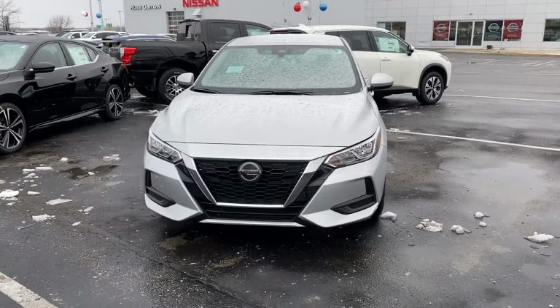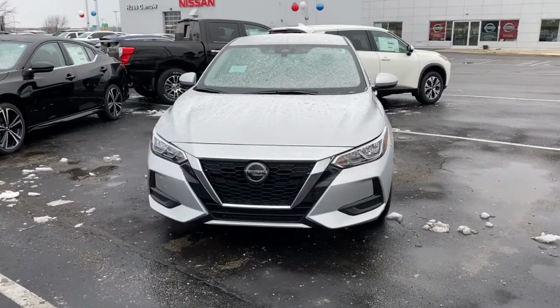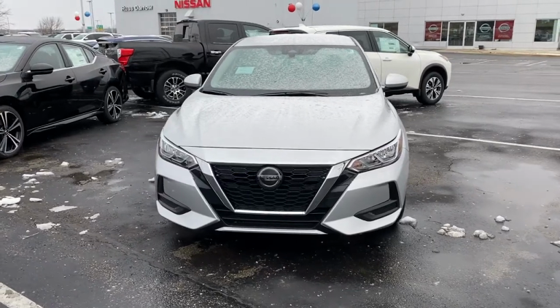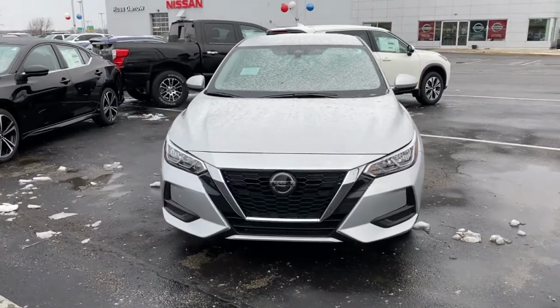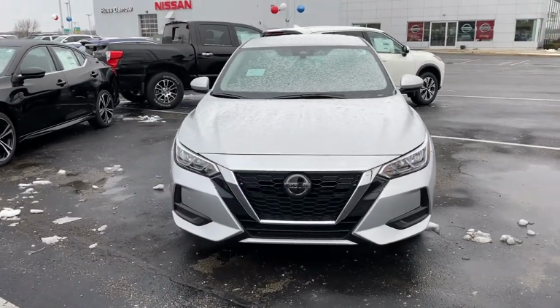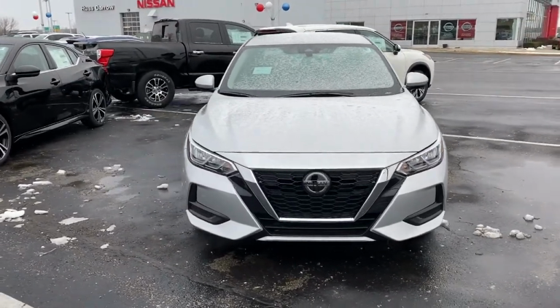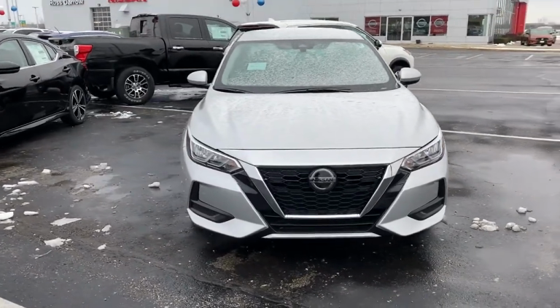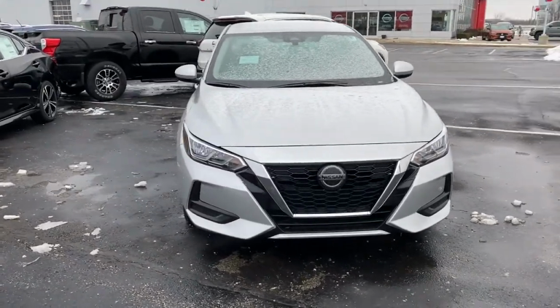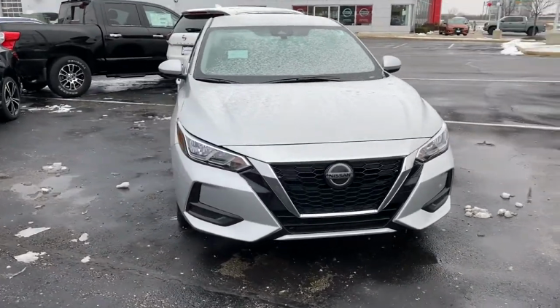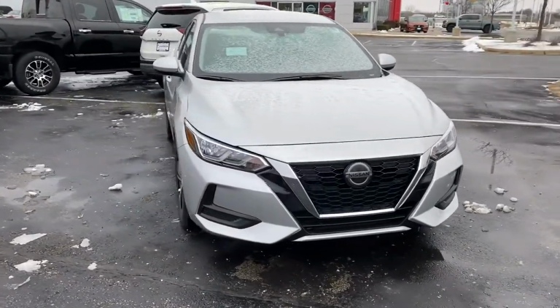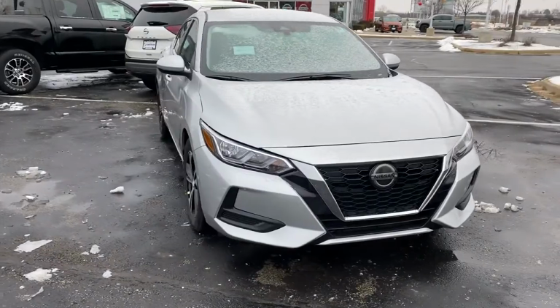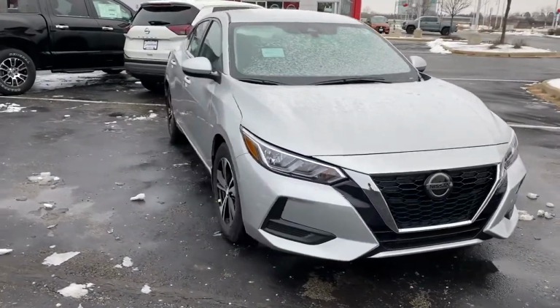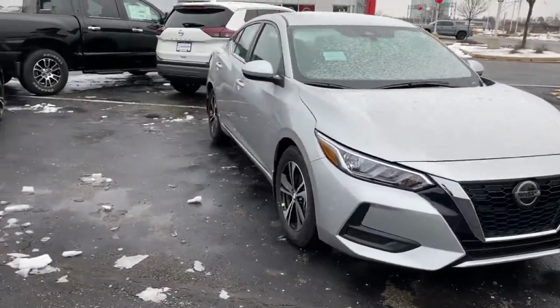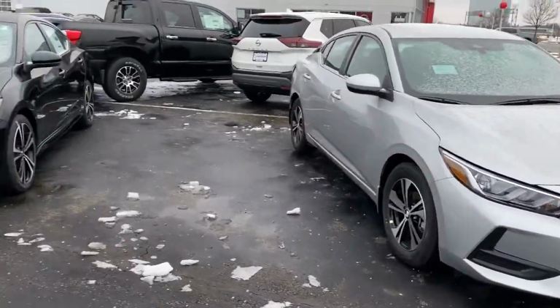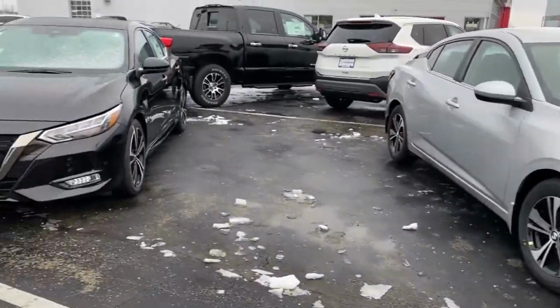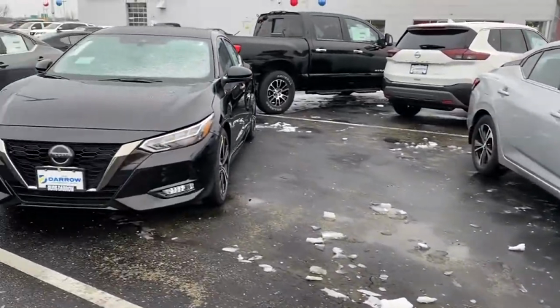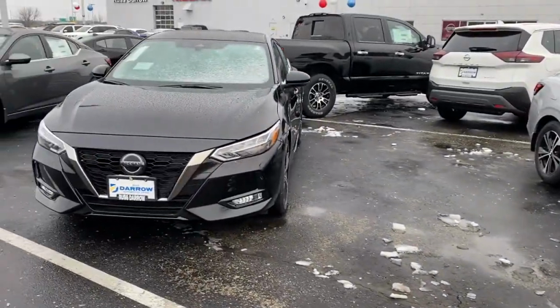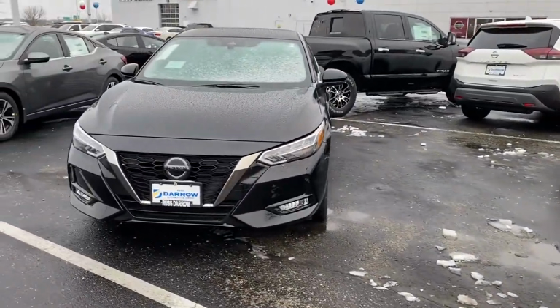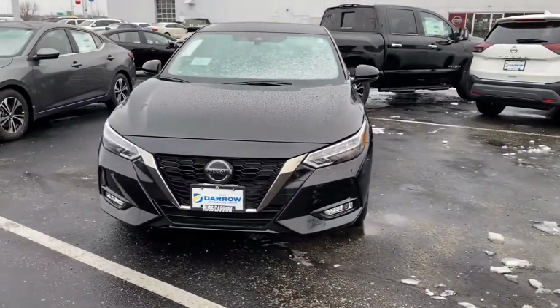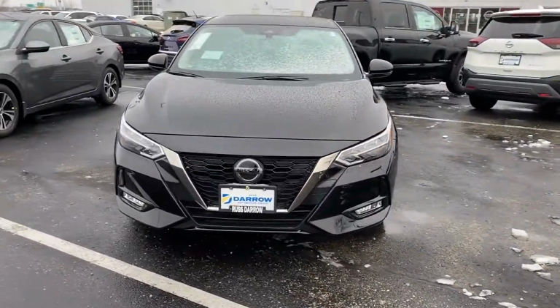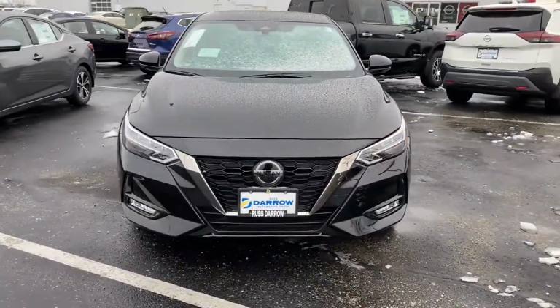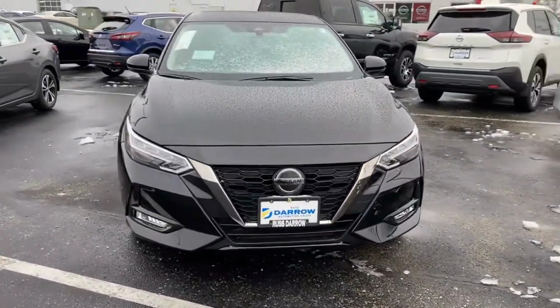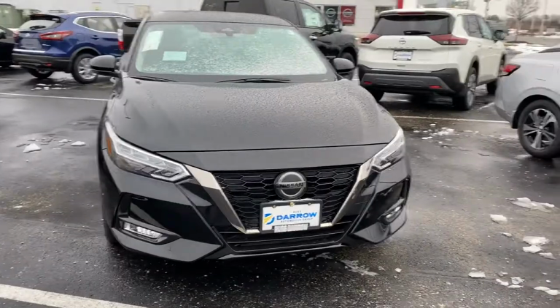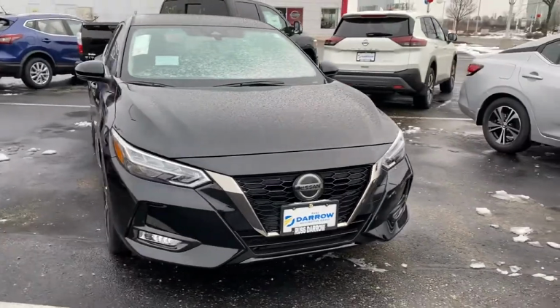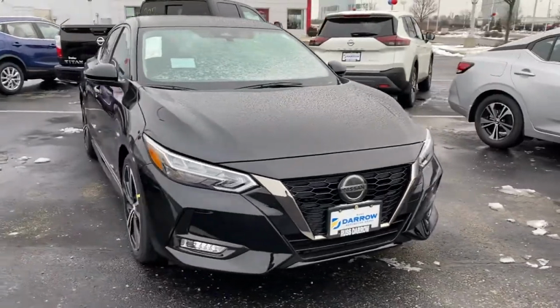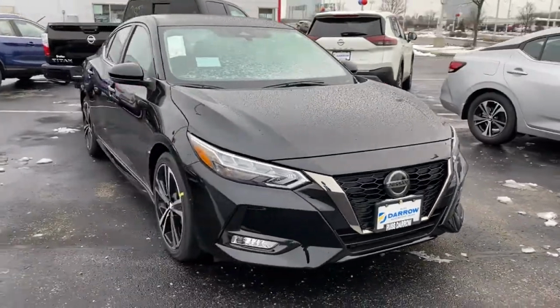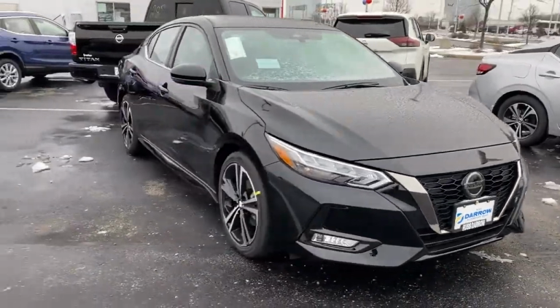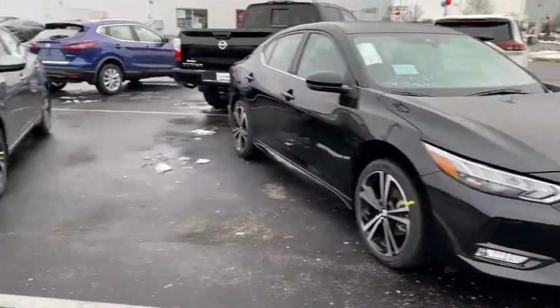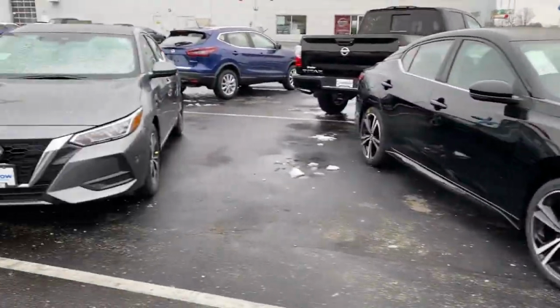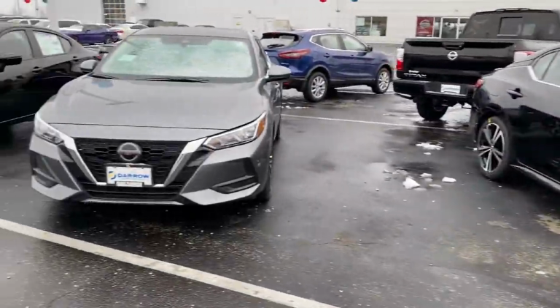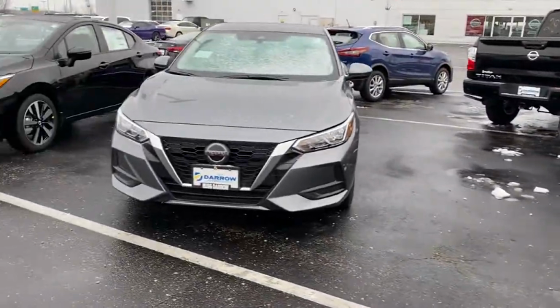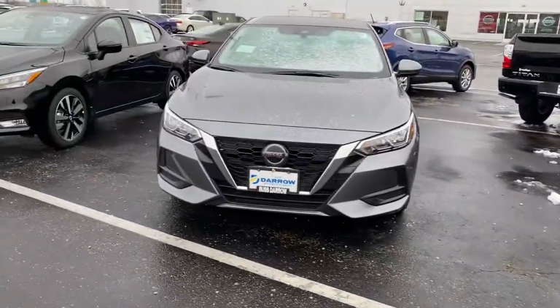Good morning, it's Adam from Restero Metro Nissan. Just wanted to take a moment and show off a couple of our new 2022 models including the Ultima, Sentra, Leaf, and Maxima.